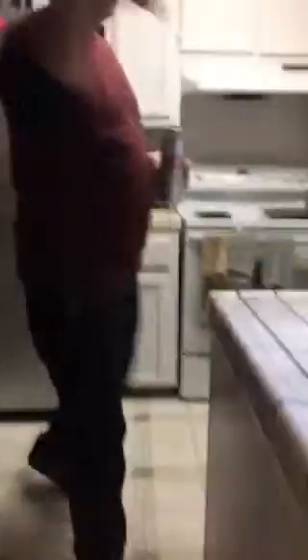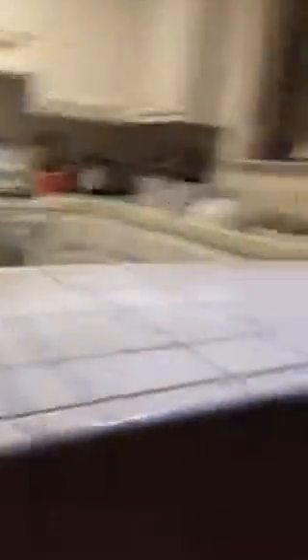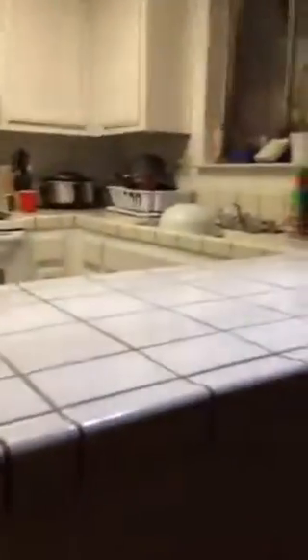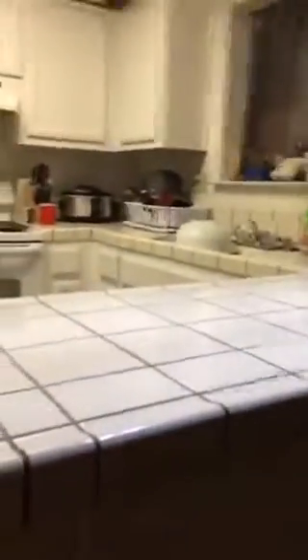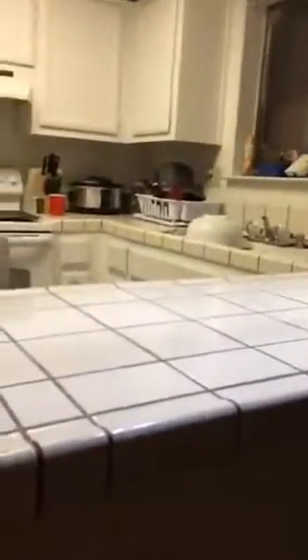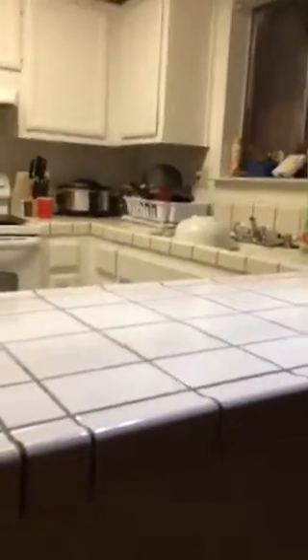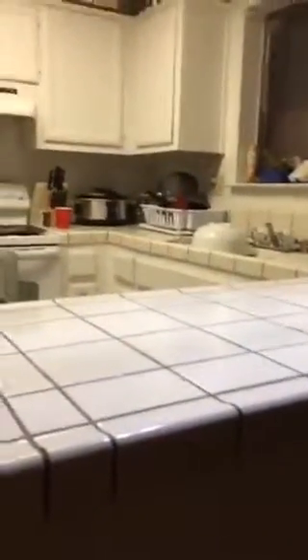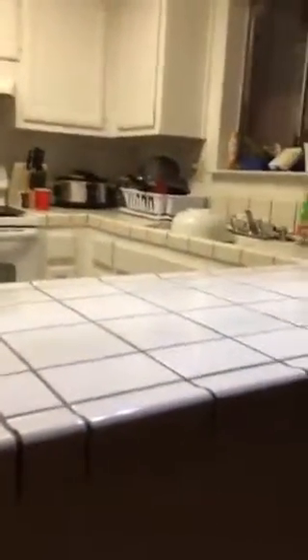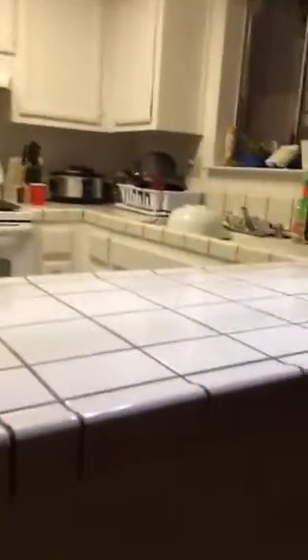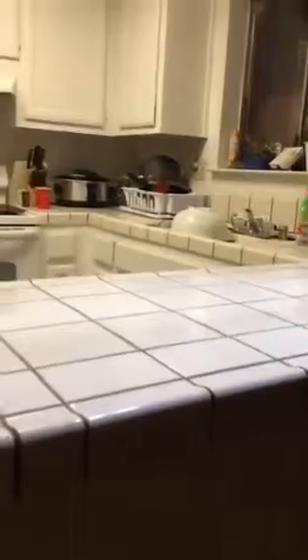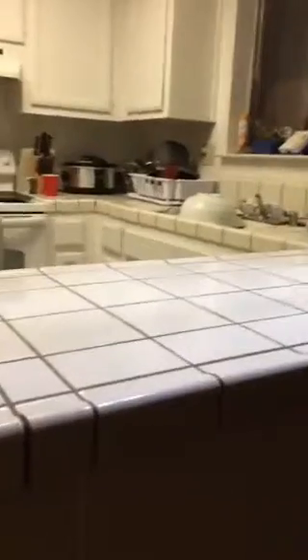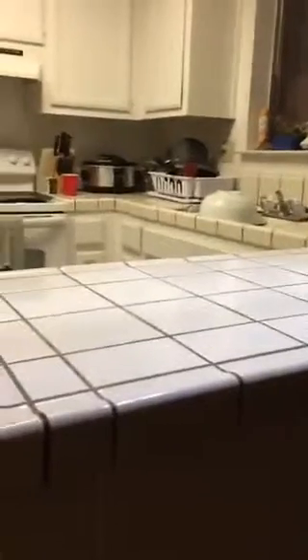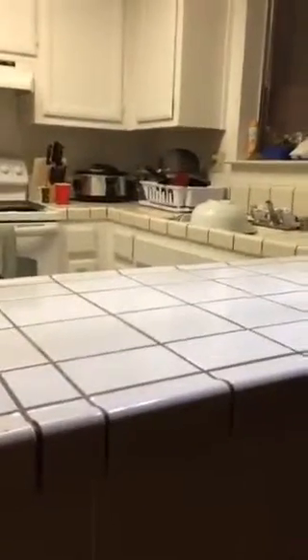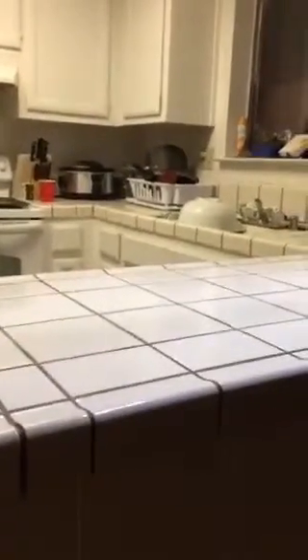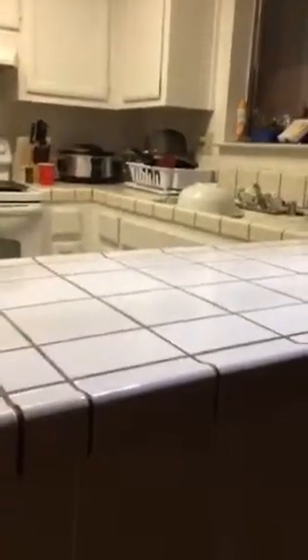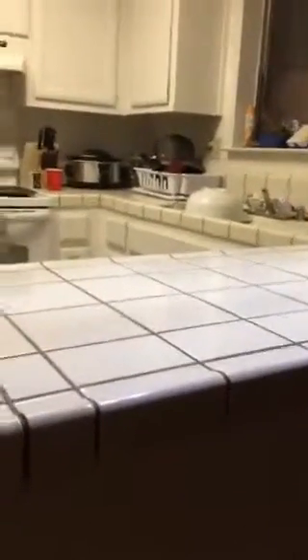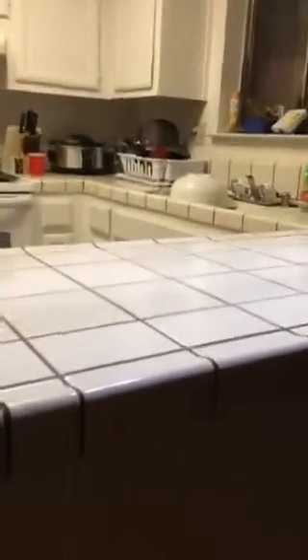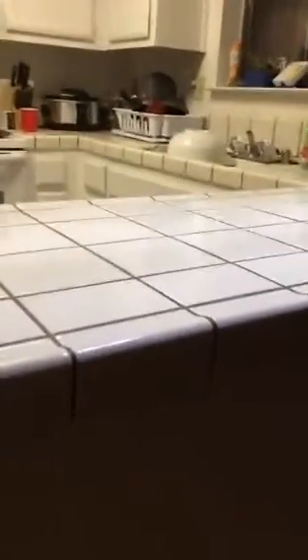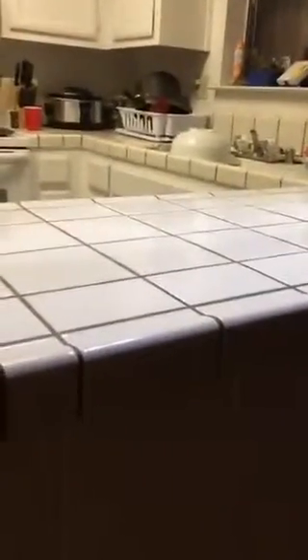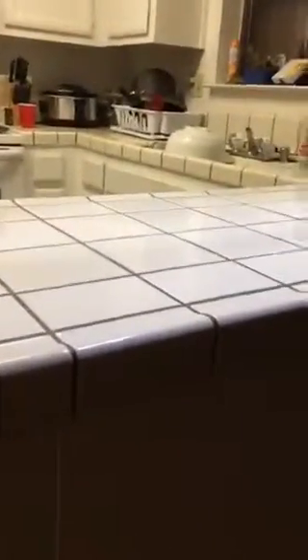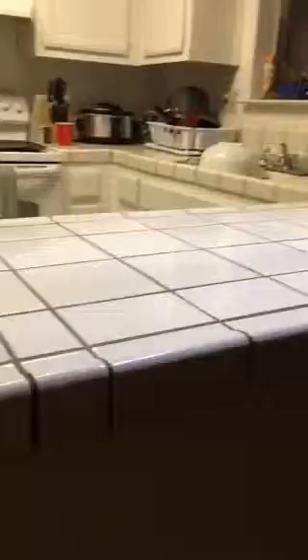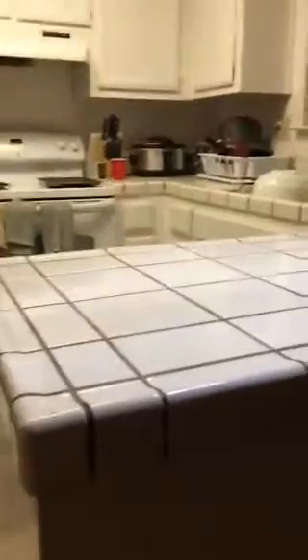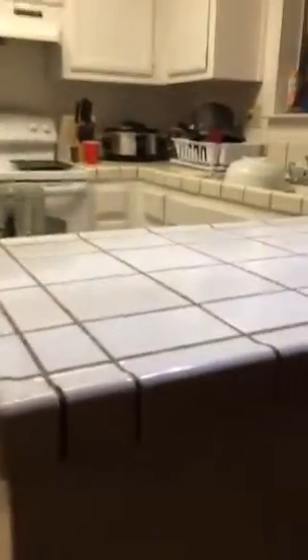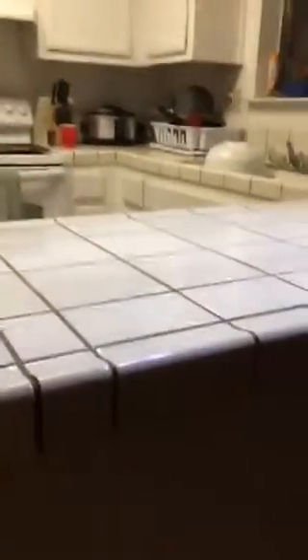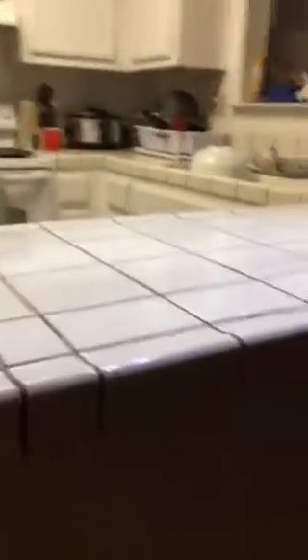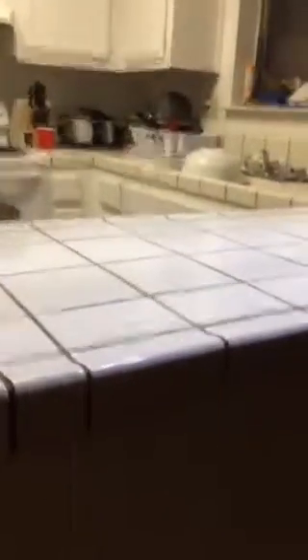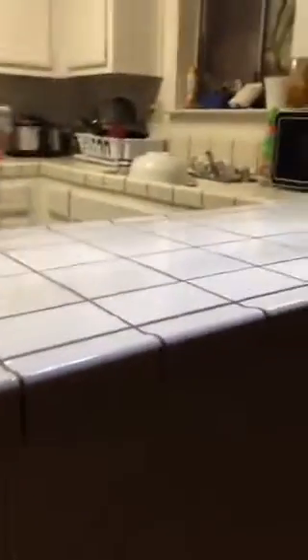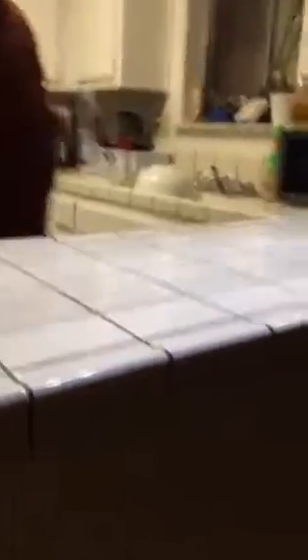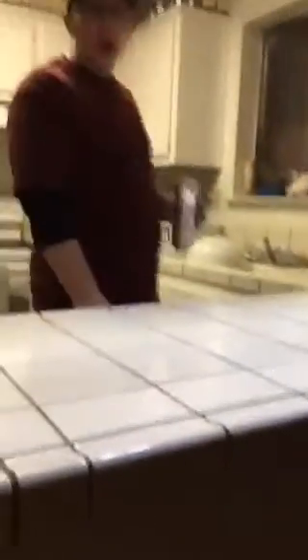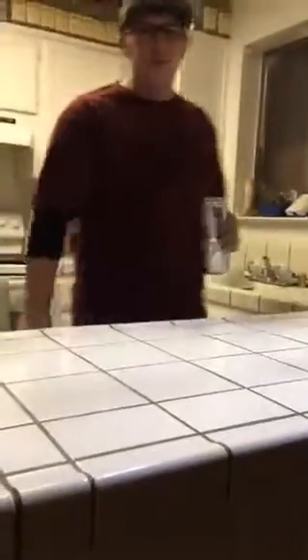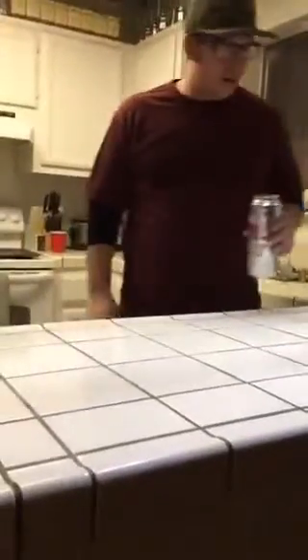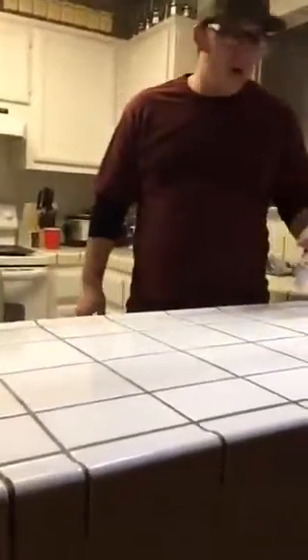We'll have it like right there and then I'm going to come in the scene. Hello, welcome. Hello. Welcome.